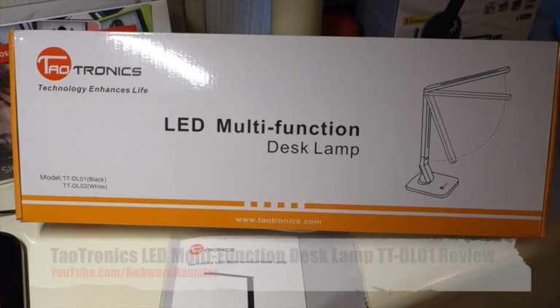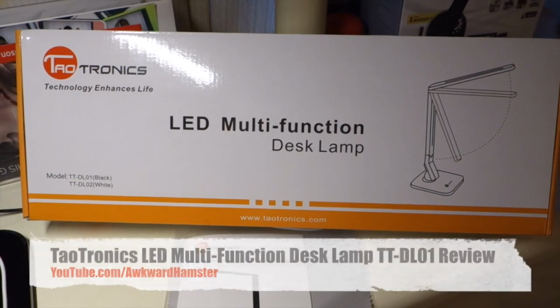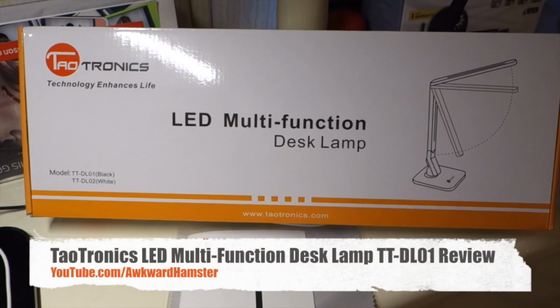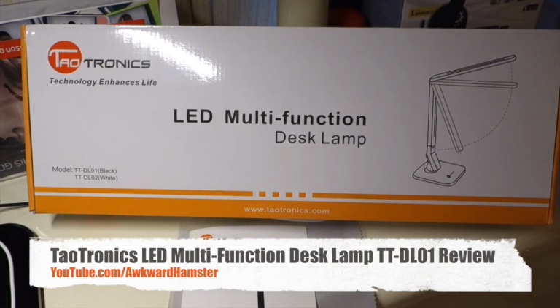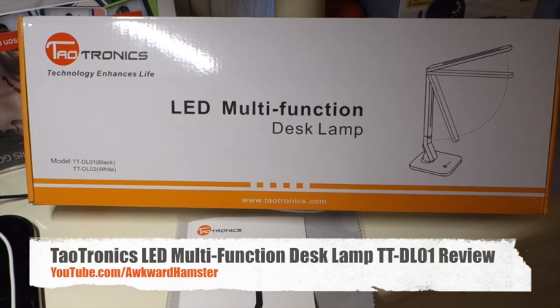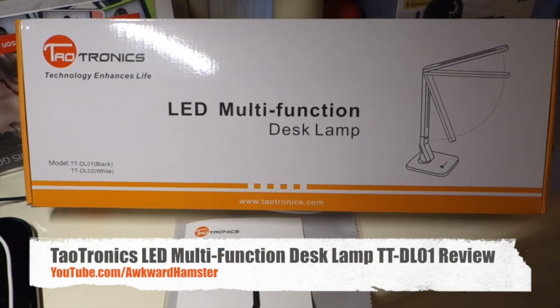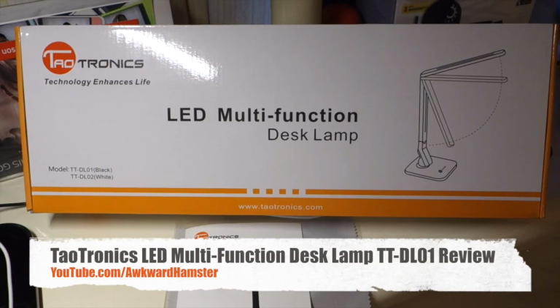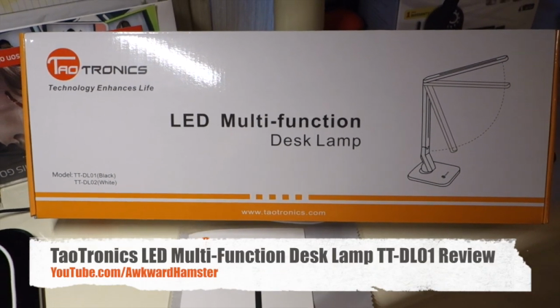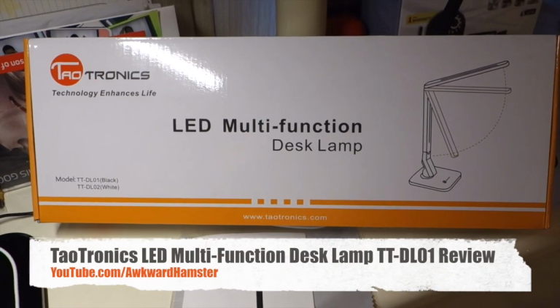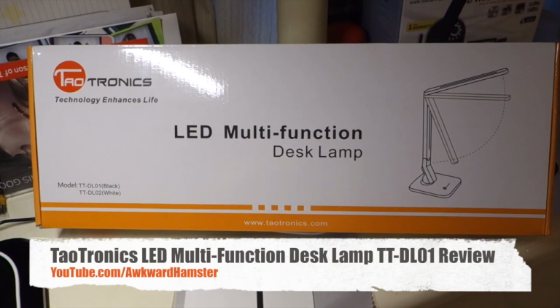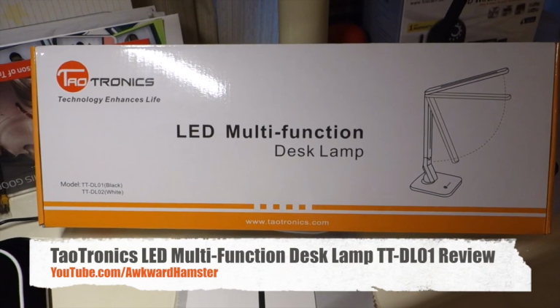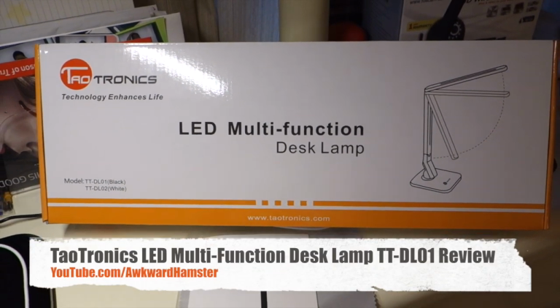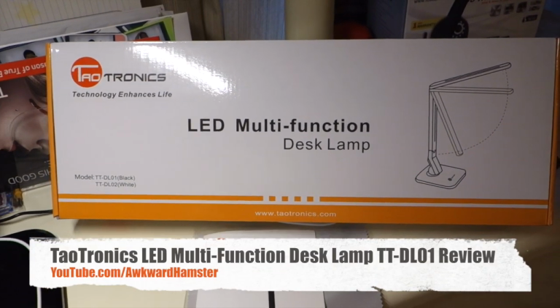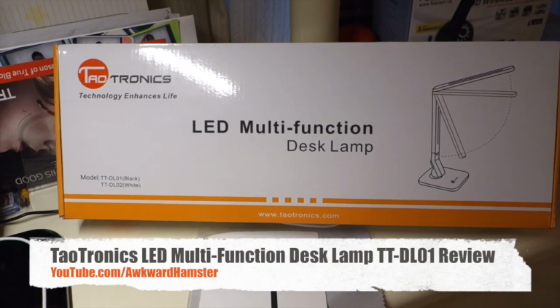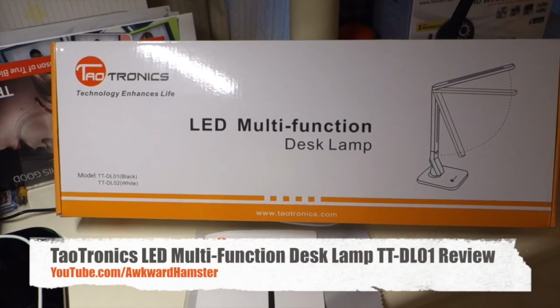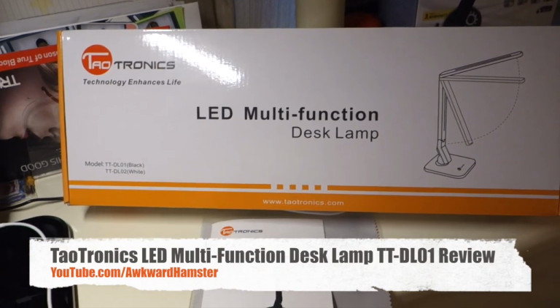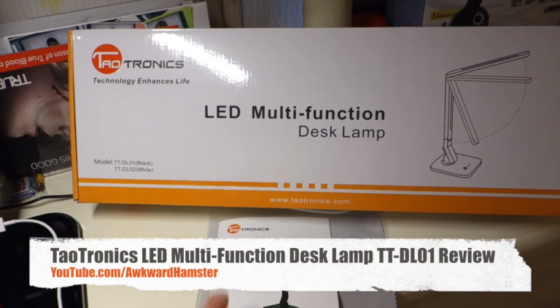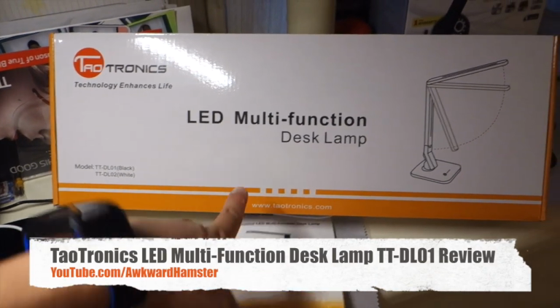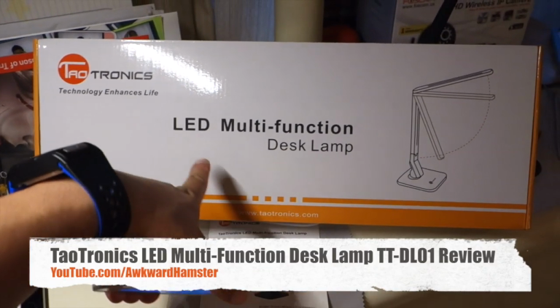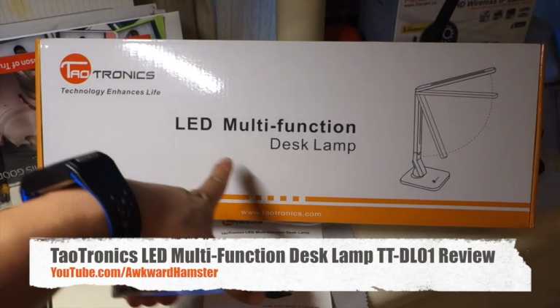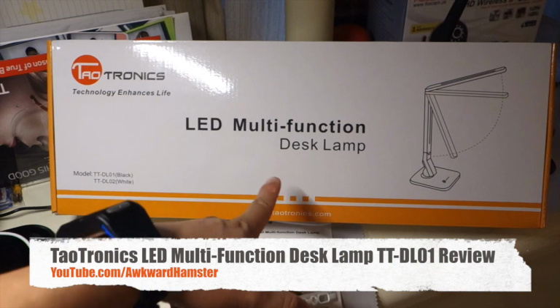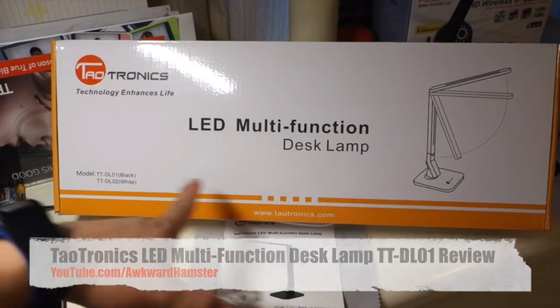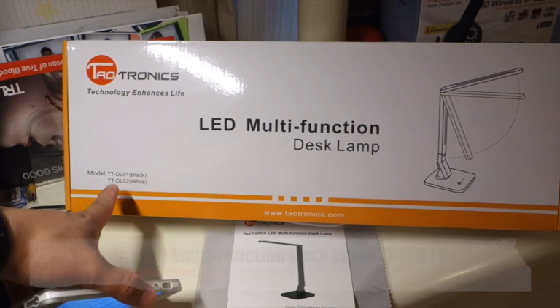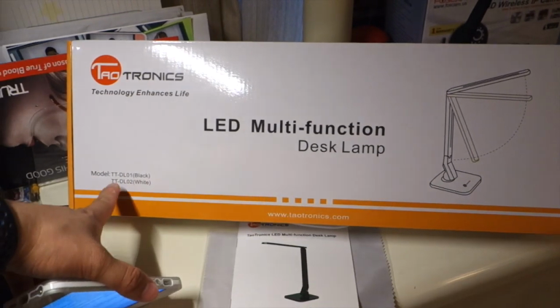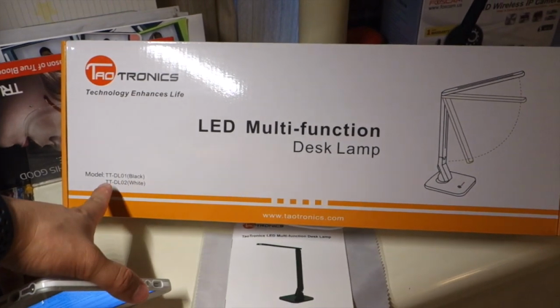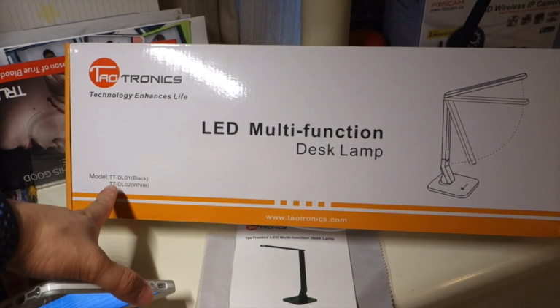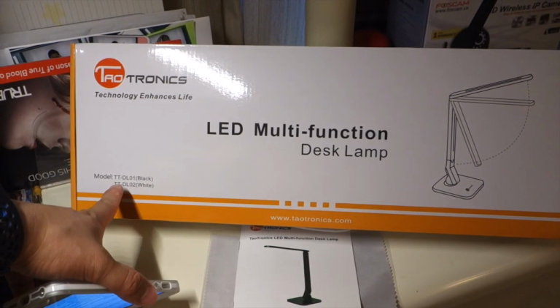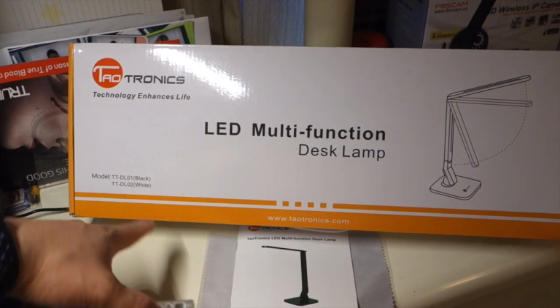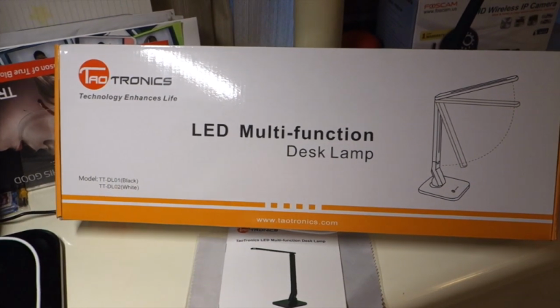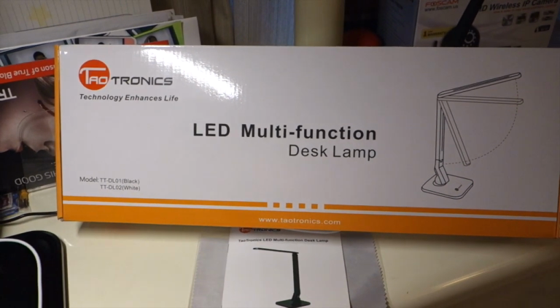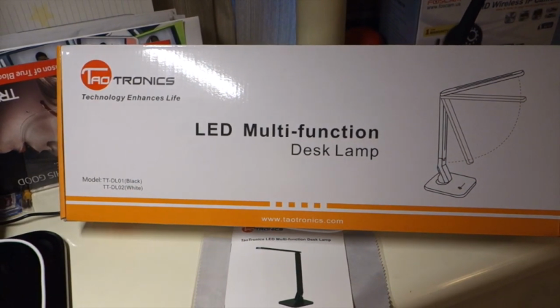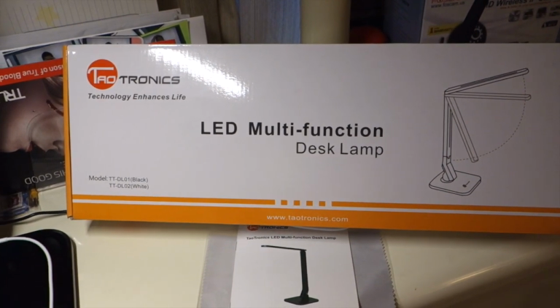Hi, welcome to Ogre Hamster. Today I'll be reviewing this Taltronics multifunction LED desk lamp. The model is TT-DL01.